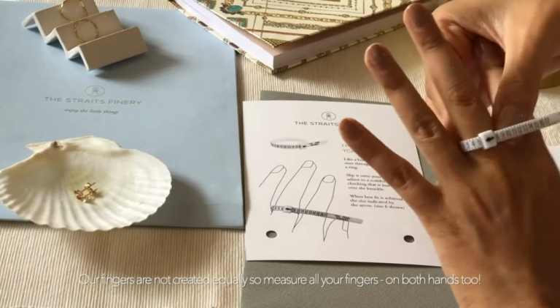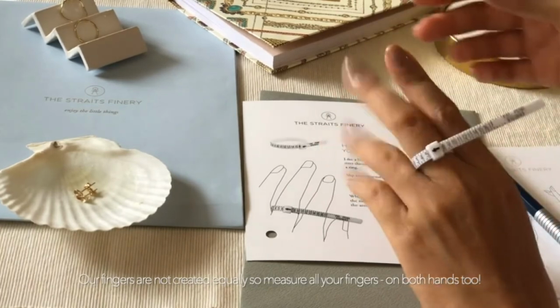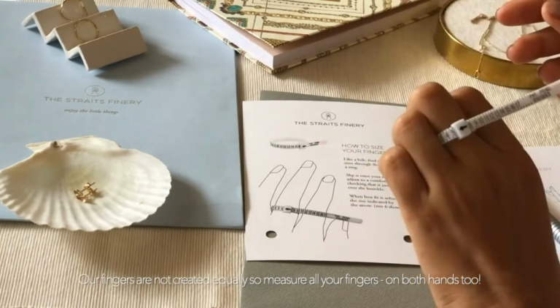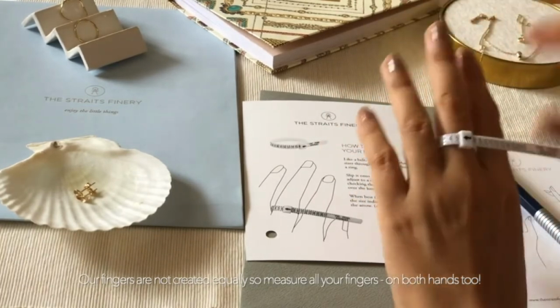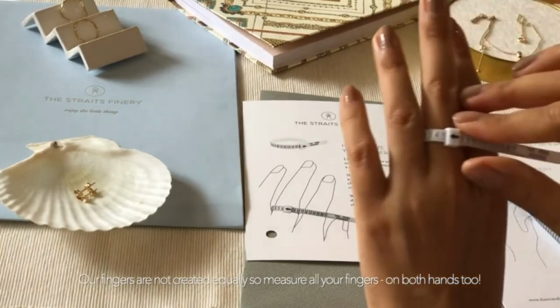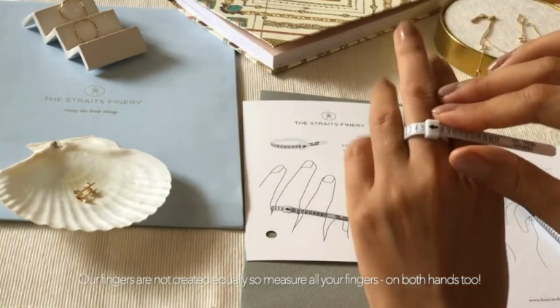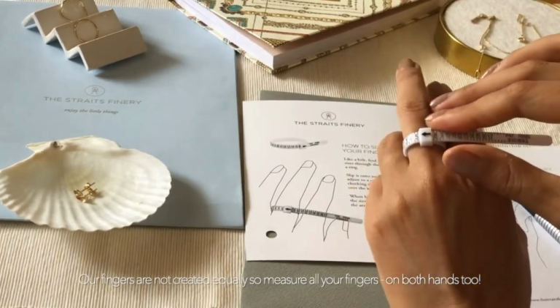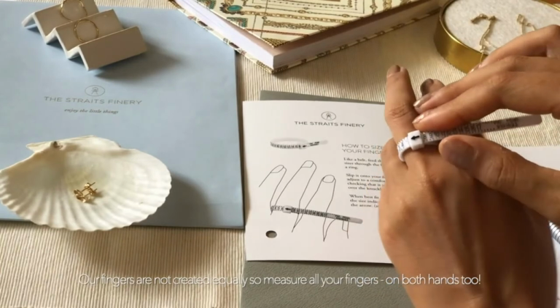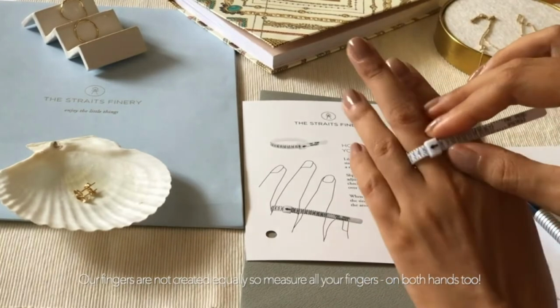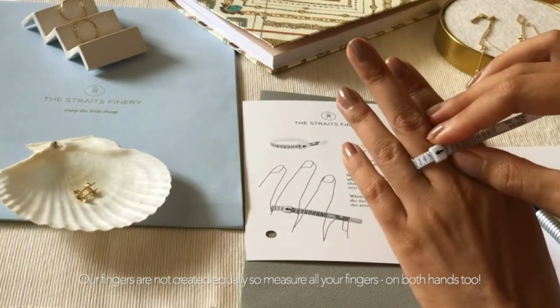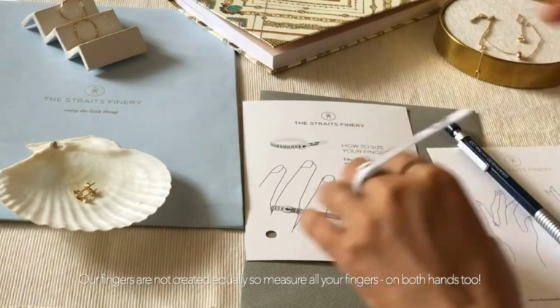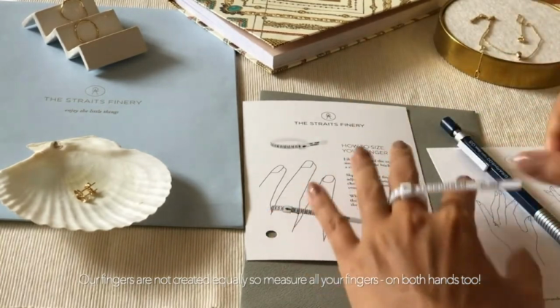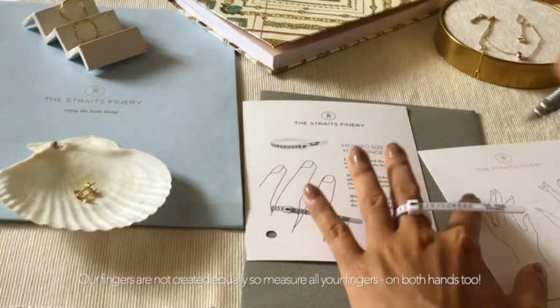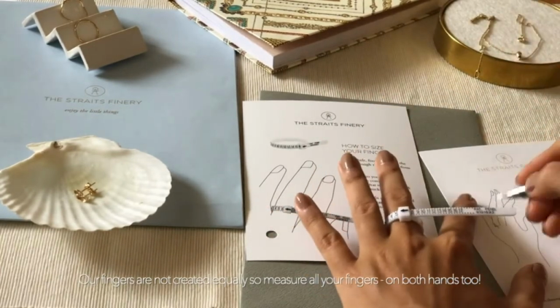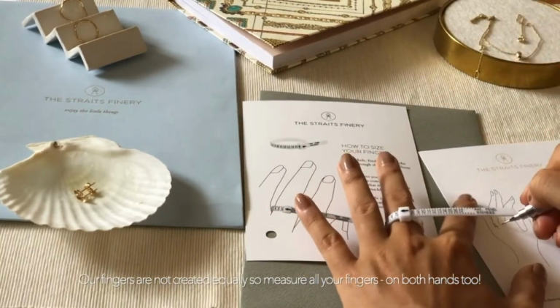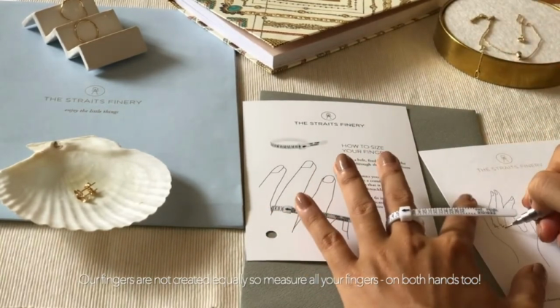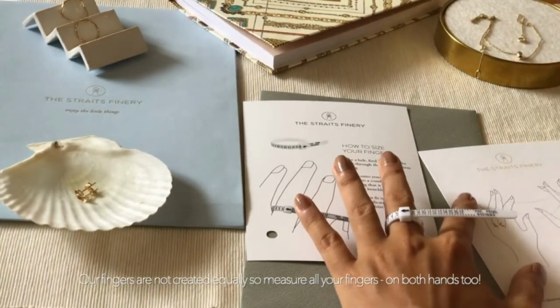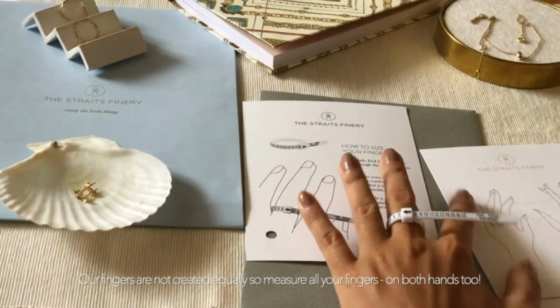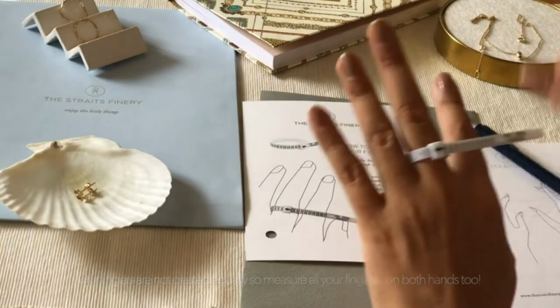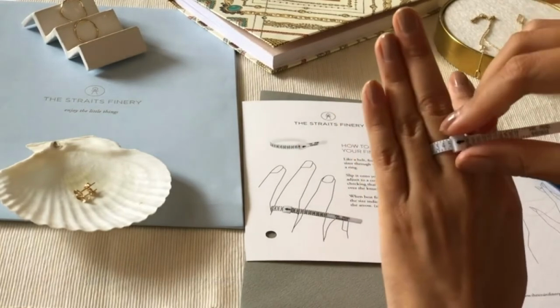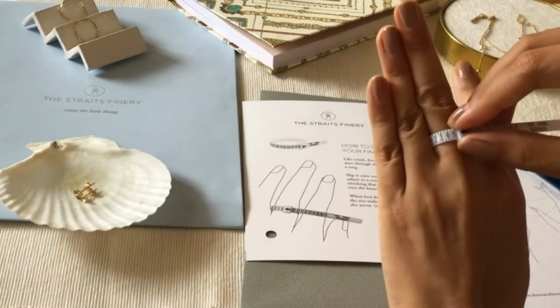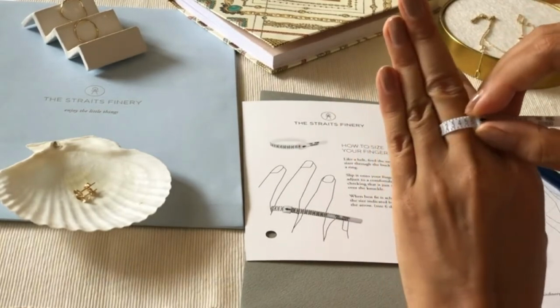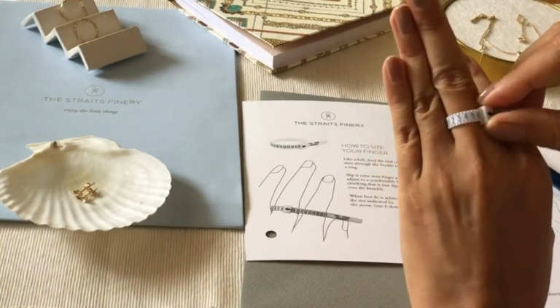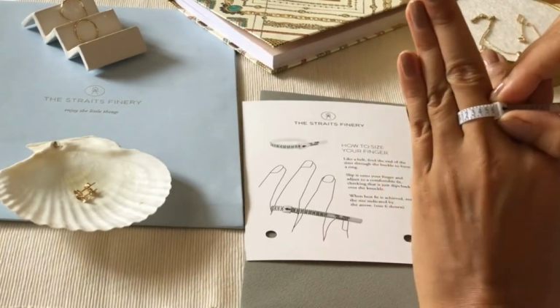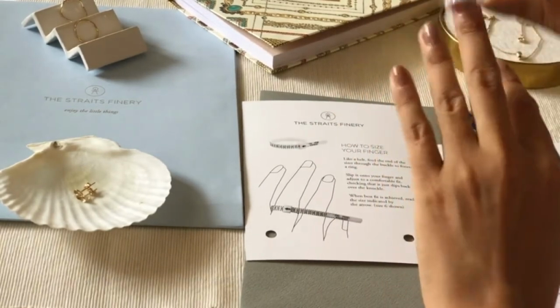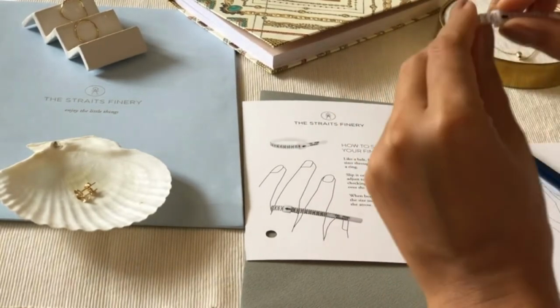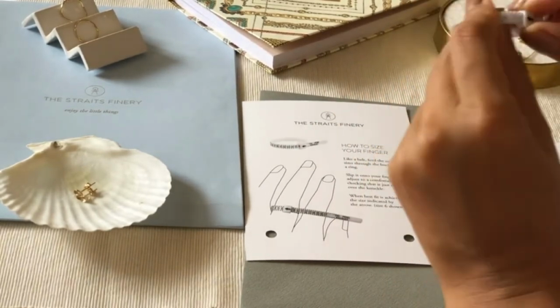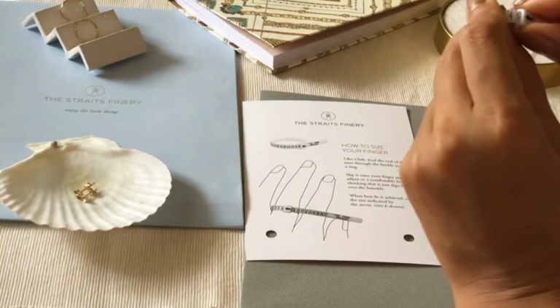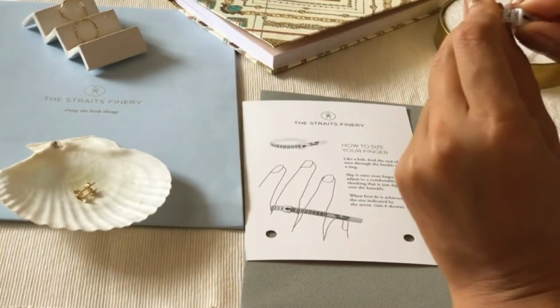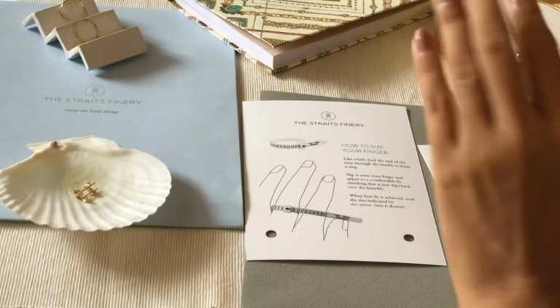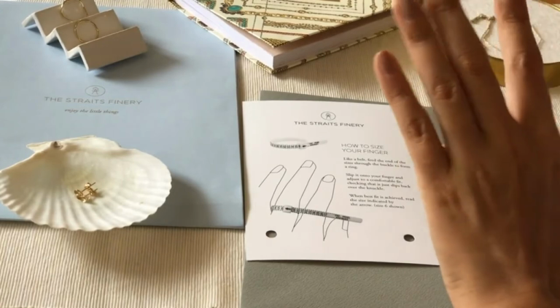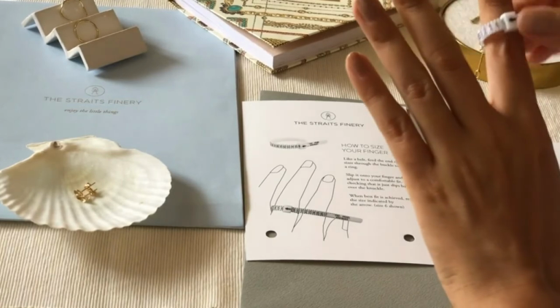It's also important to measure both hands just in case there are differences. Typically your dominant hand would be slightly larger, but that's not always the case.